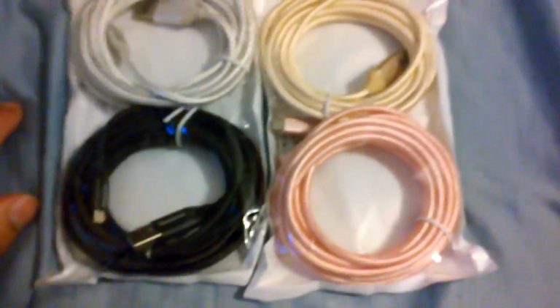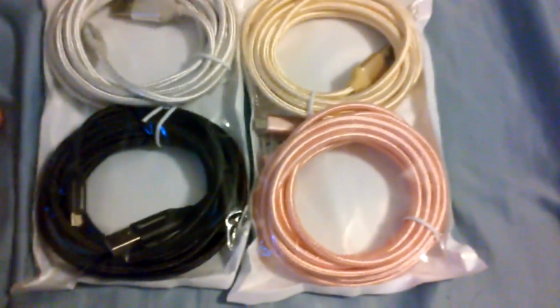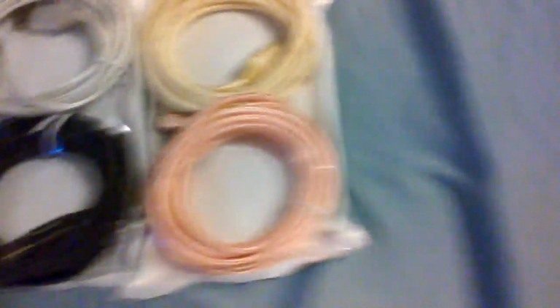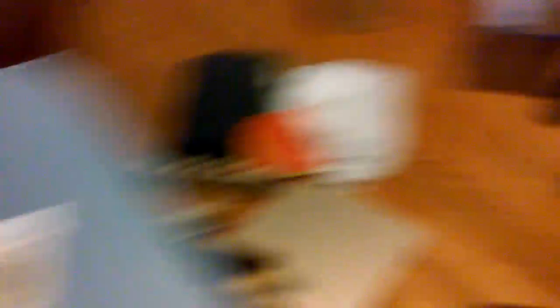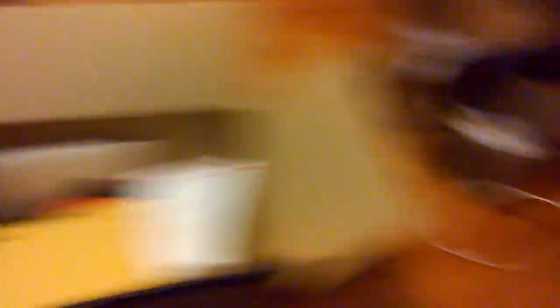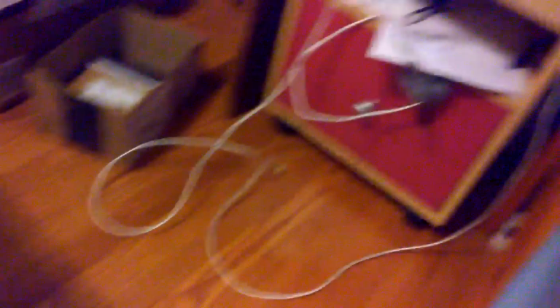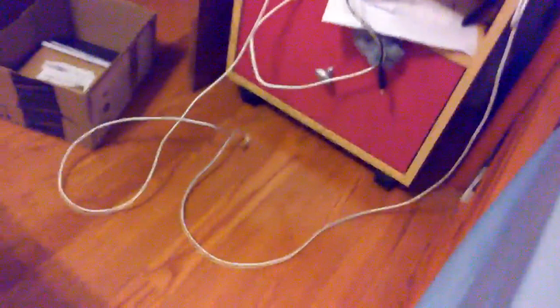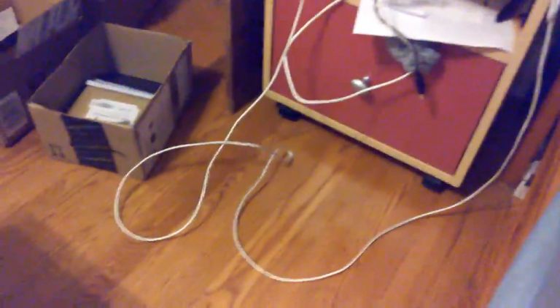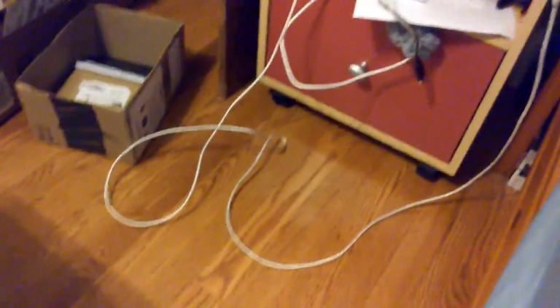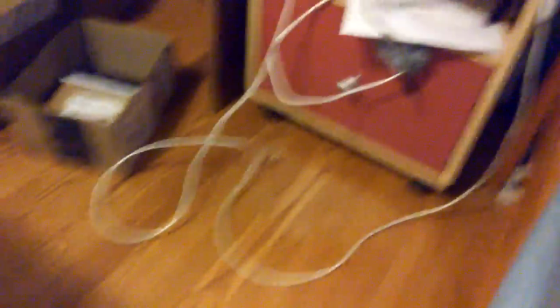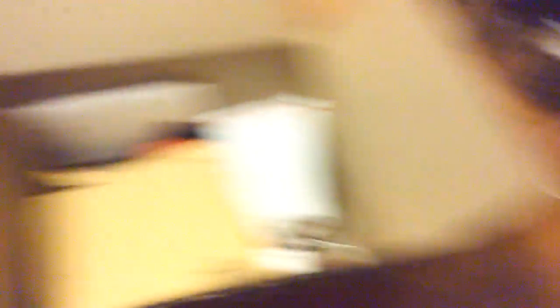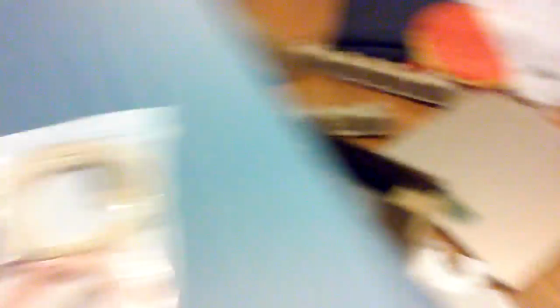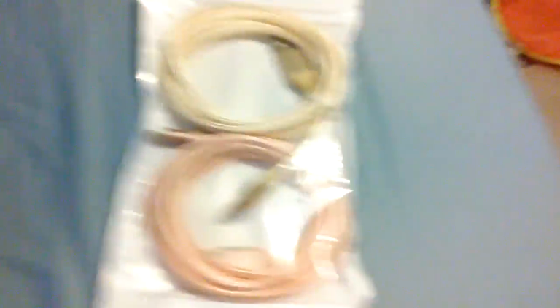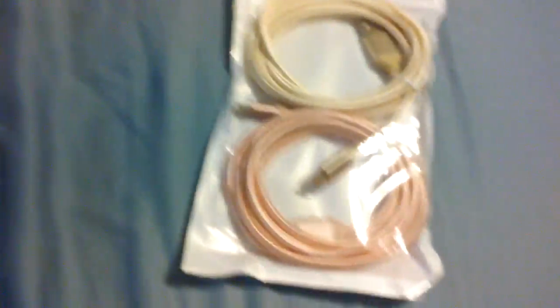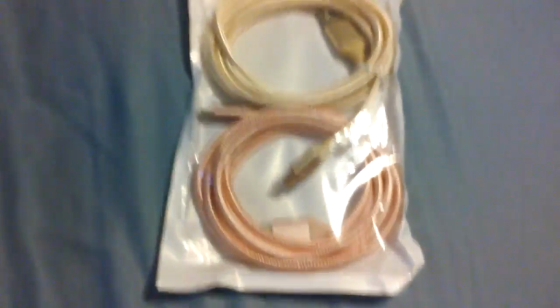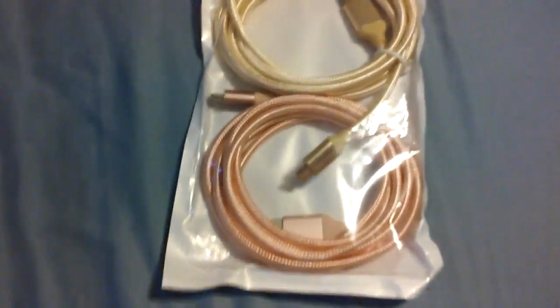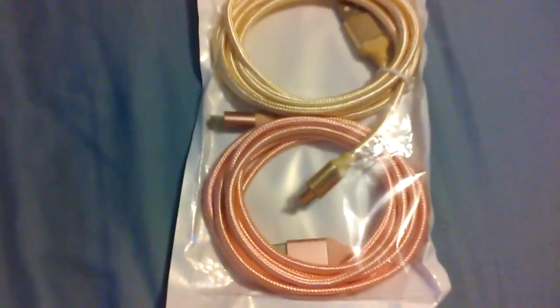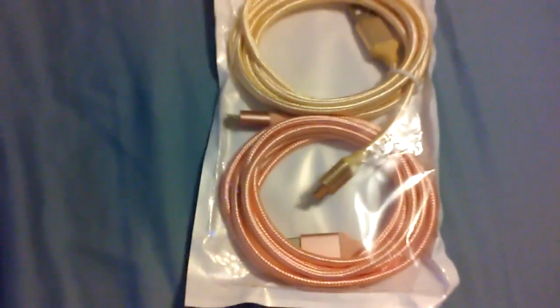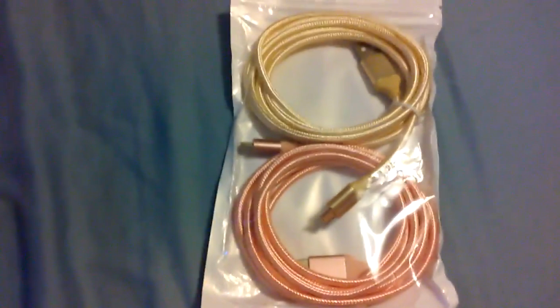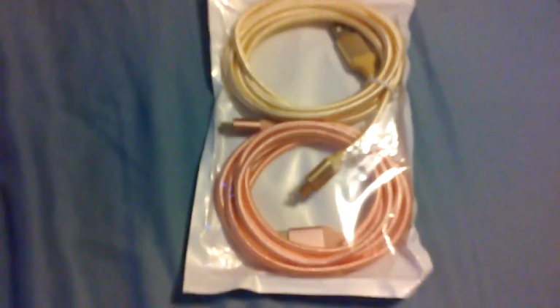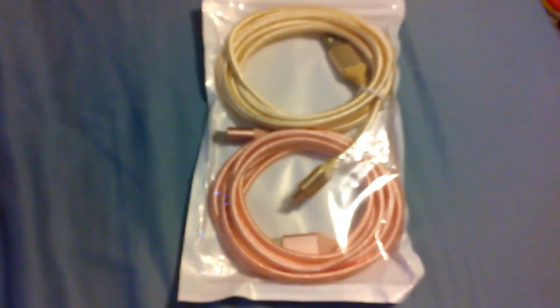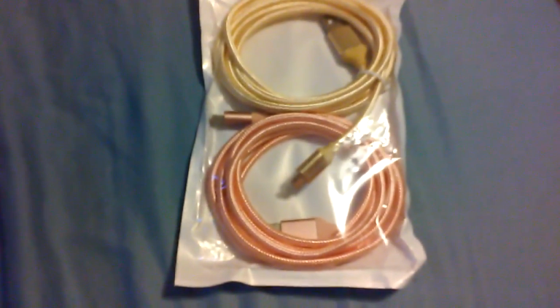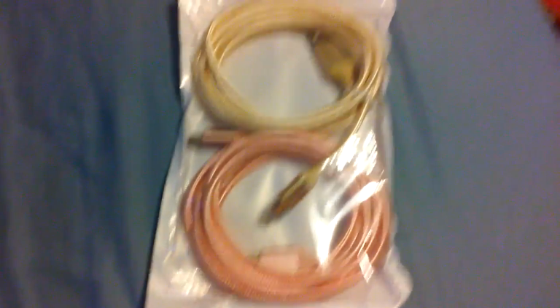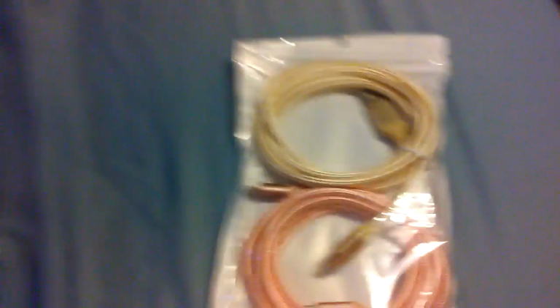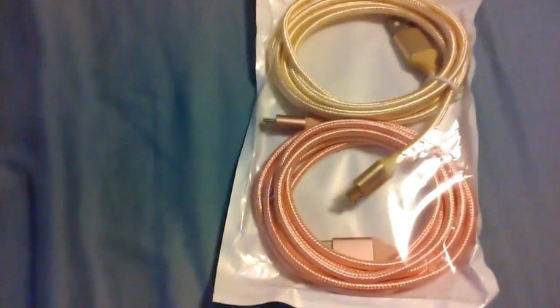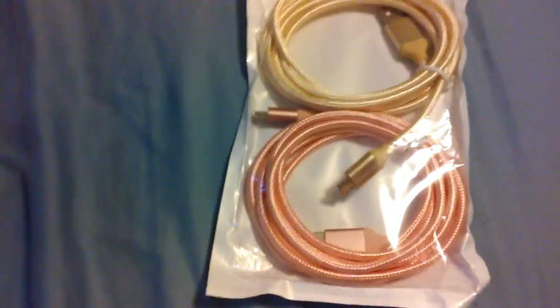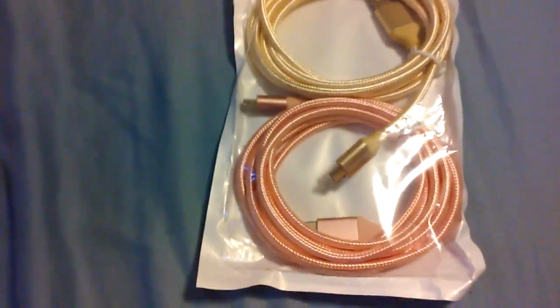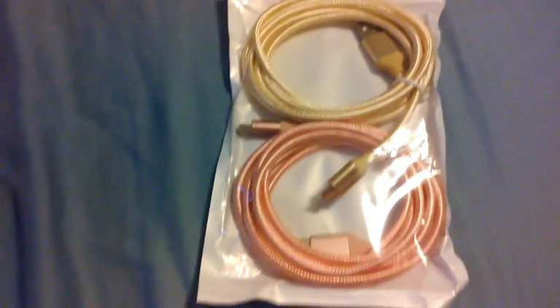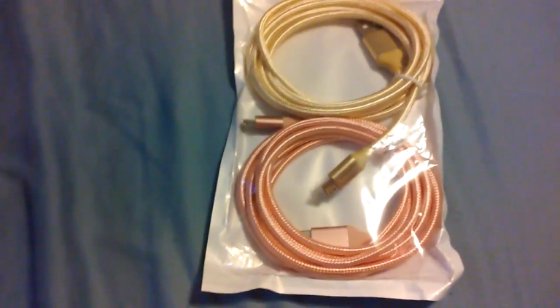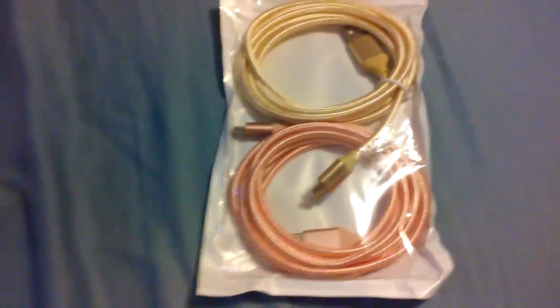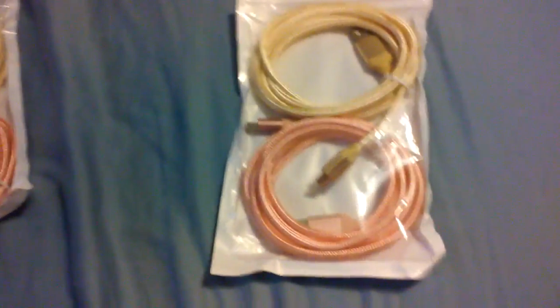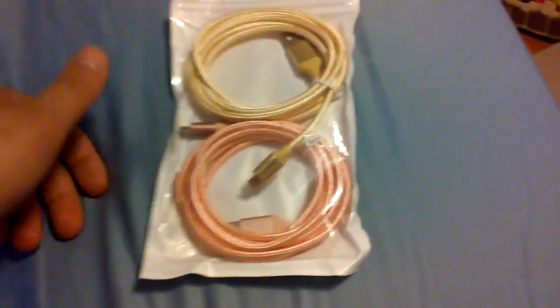But the 10-foot cables can really get in the way — it just gets out of hand. So your next option is this six-foot cable. It's easier to control, not as big, and still long enough to help. Let's test them out.